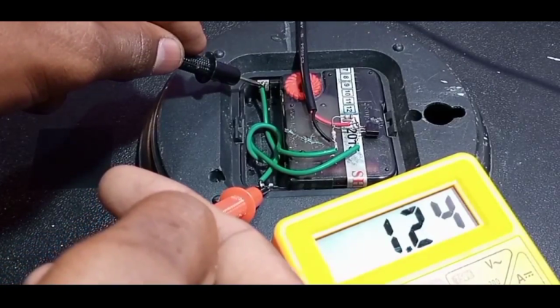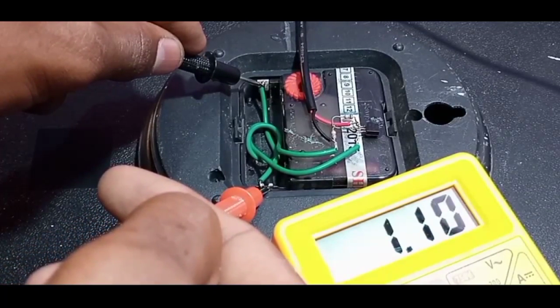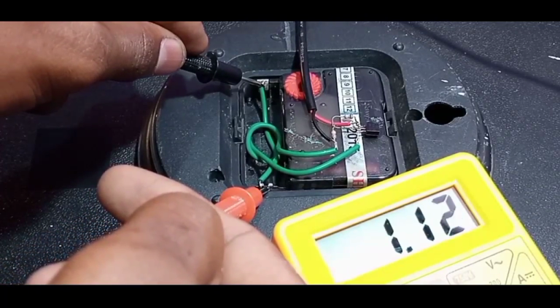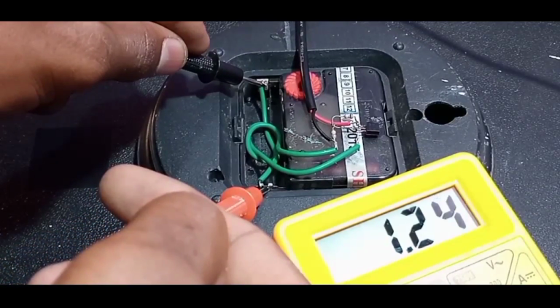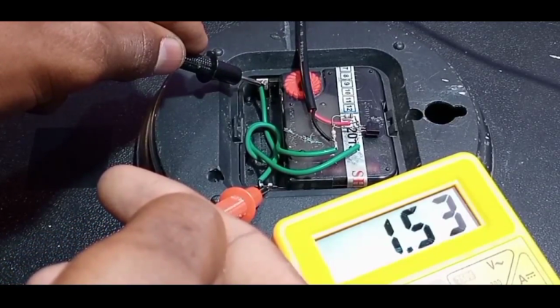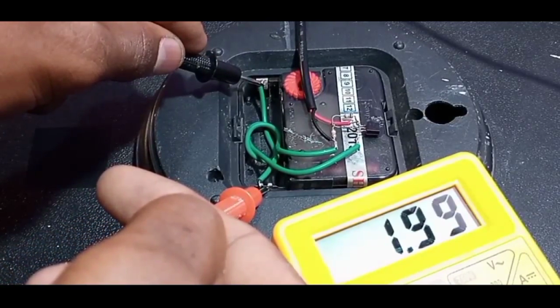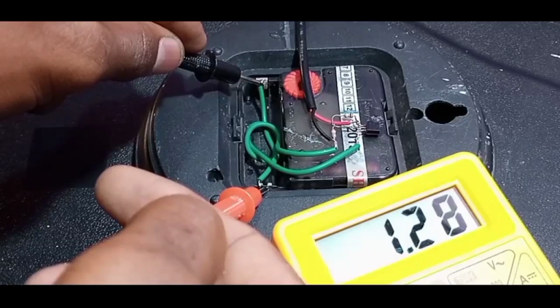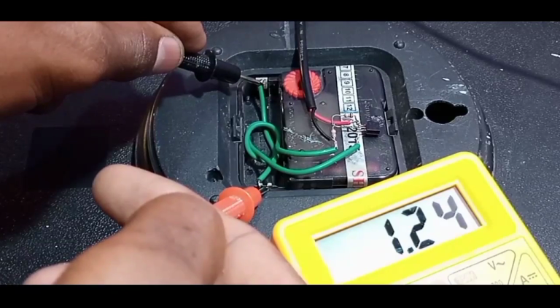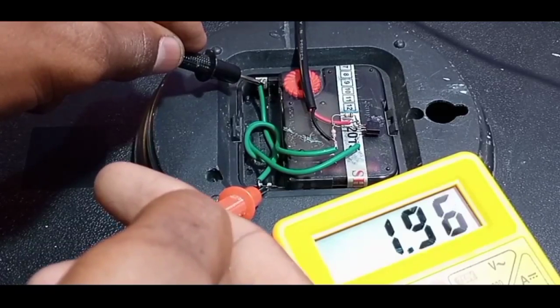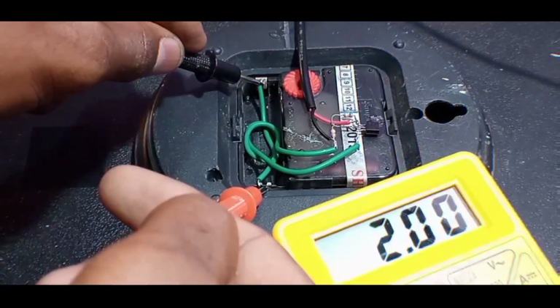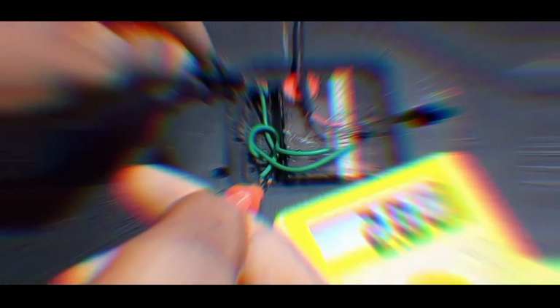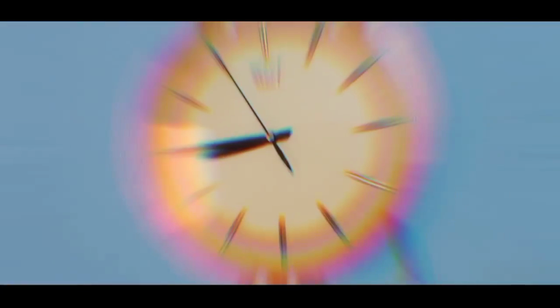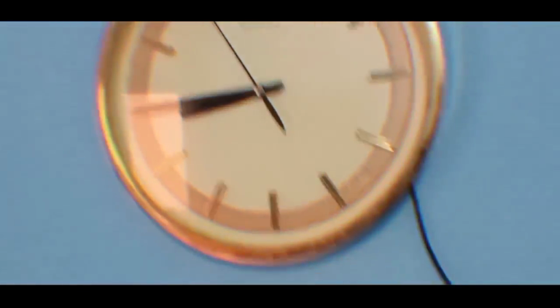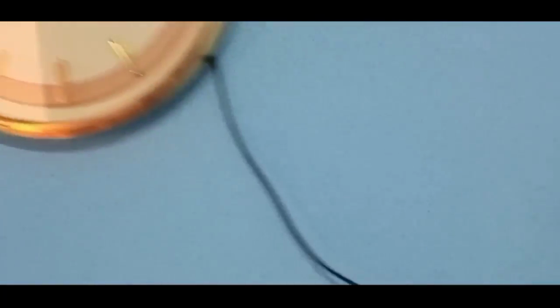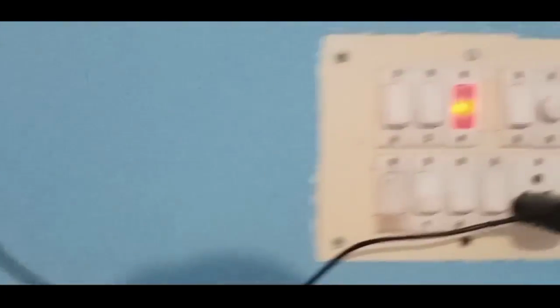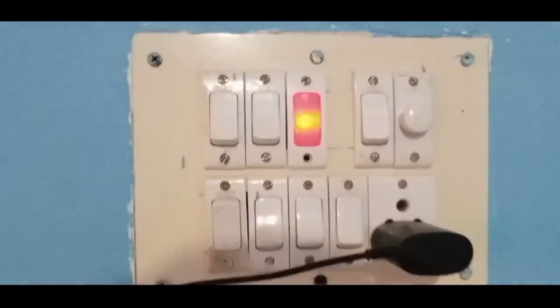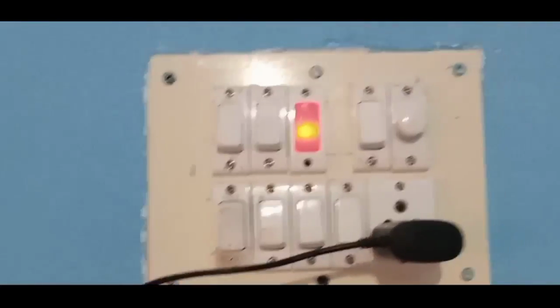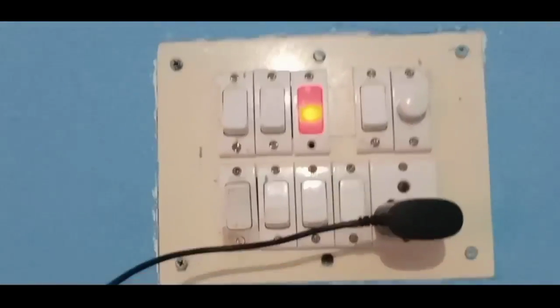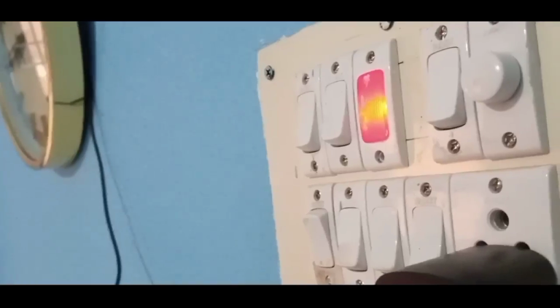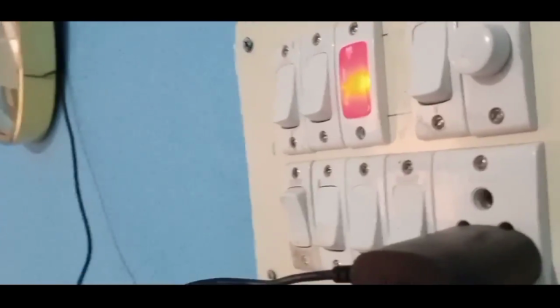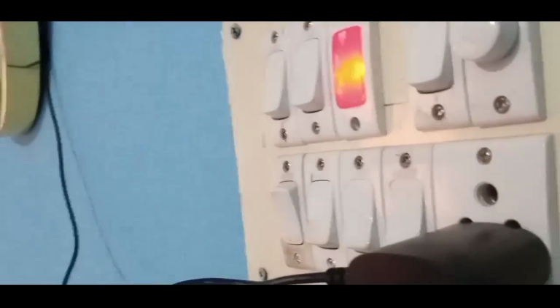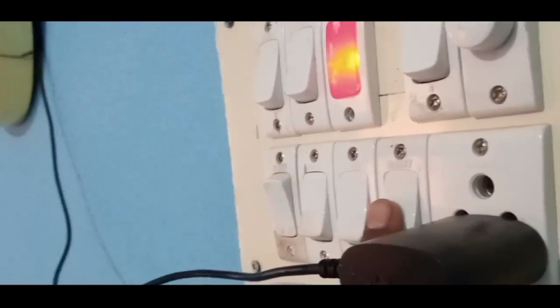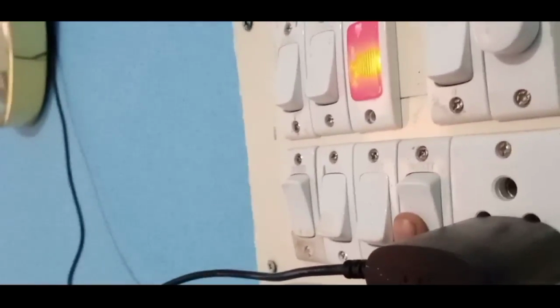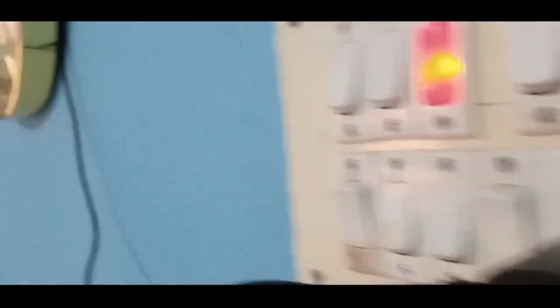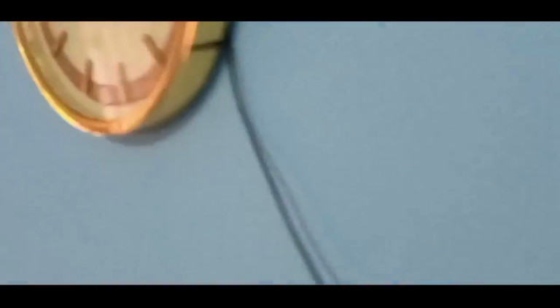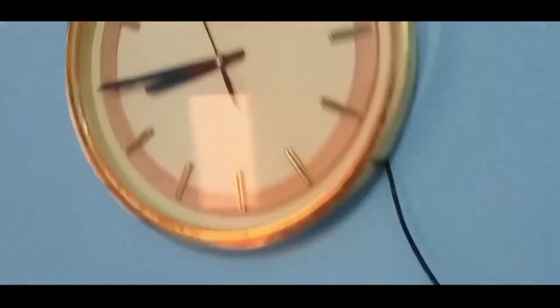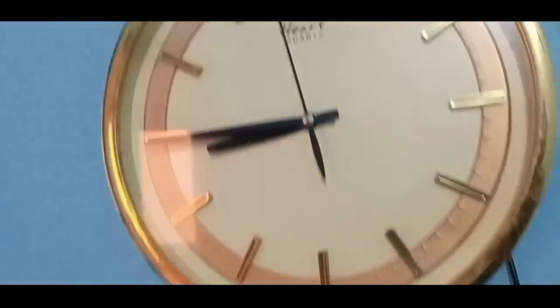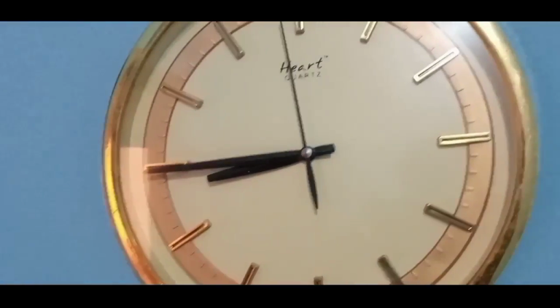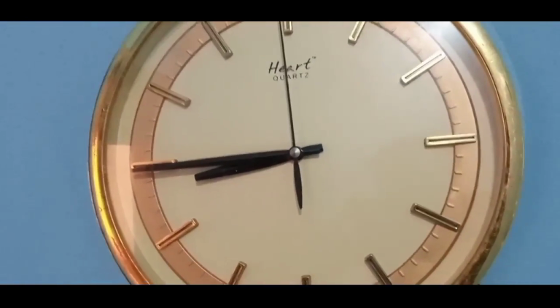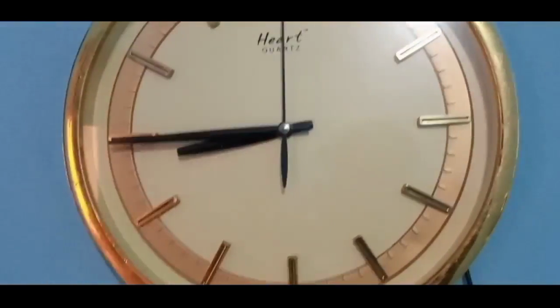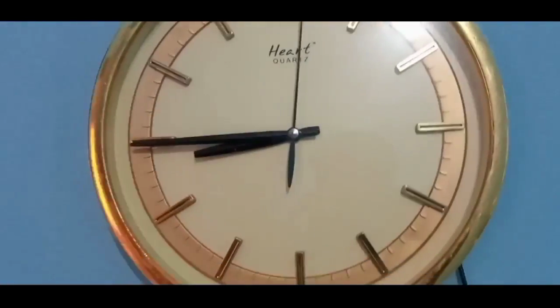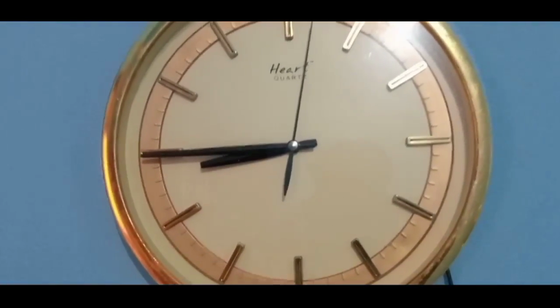The clock runs with above 1V and below 2V, and that's it. If electricity has been shut down, the clock does not work. But surely after electricity comes back, you can change the time and use it.